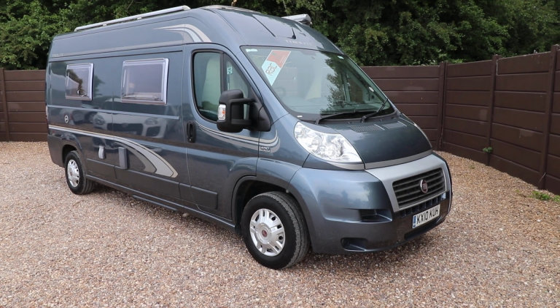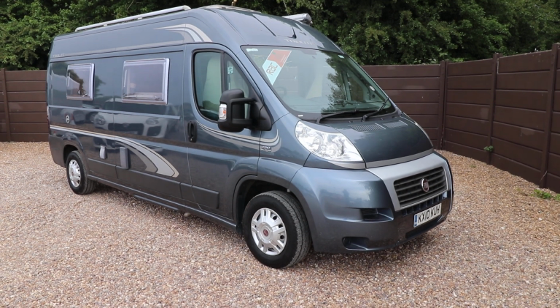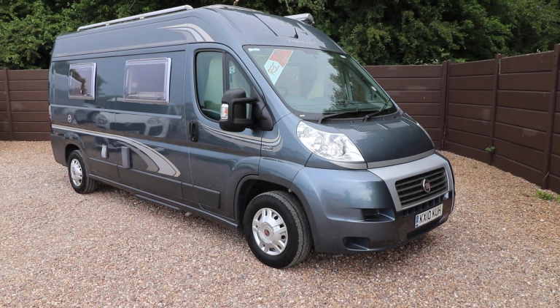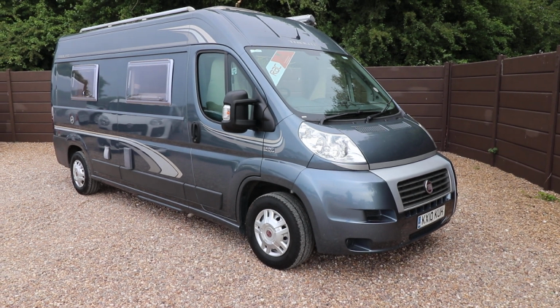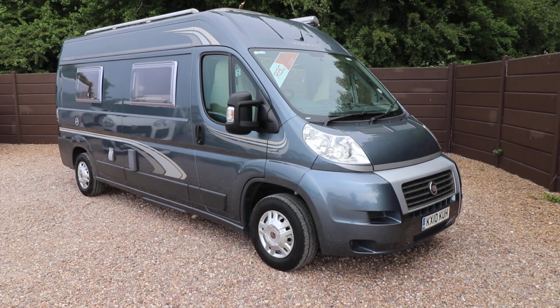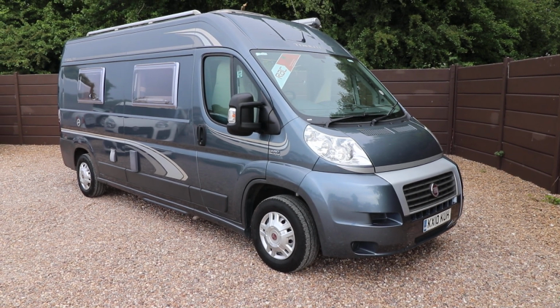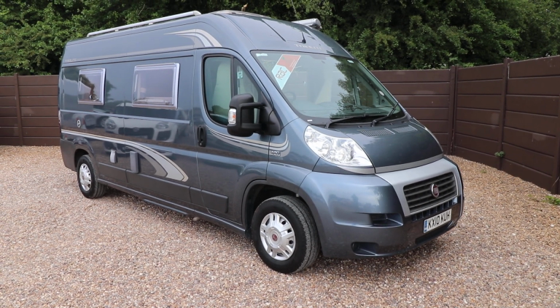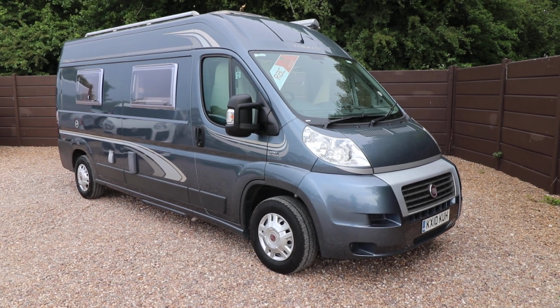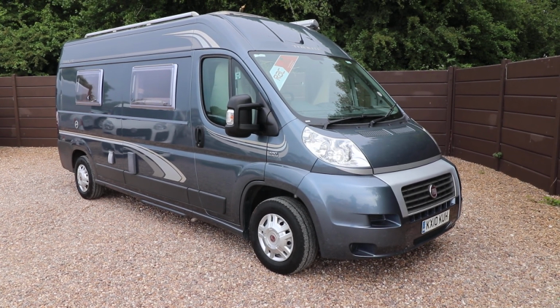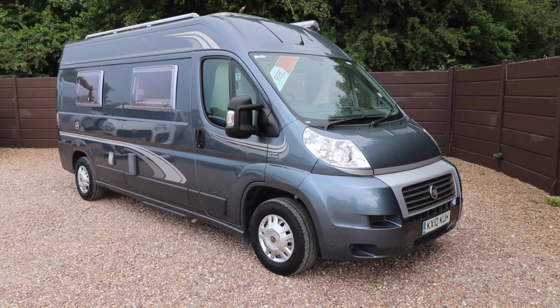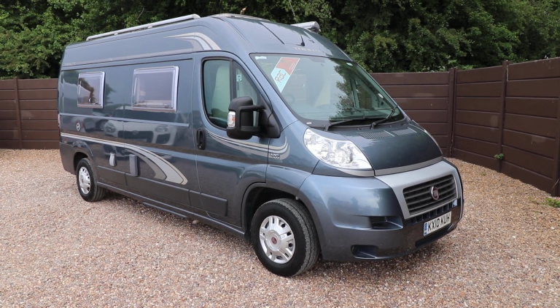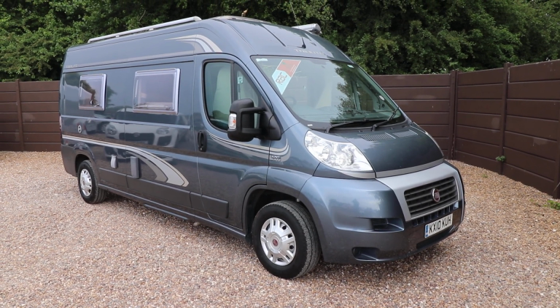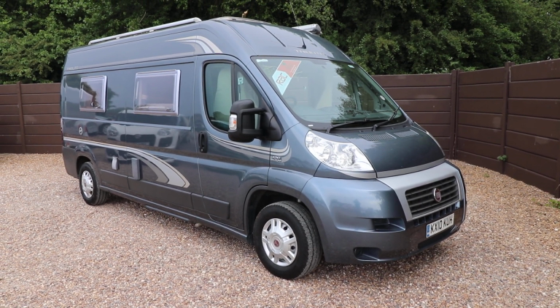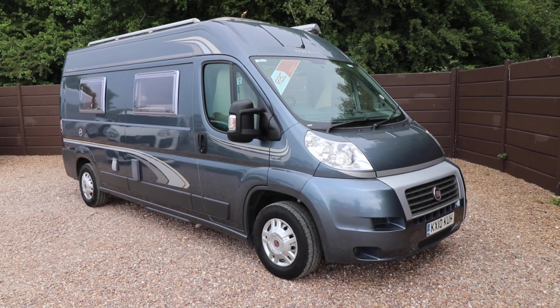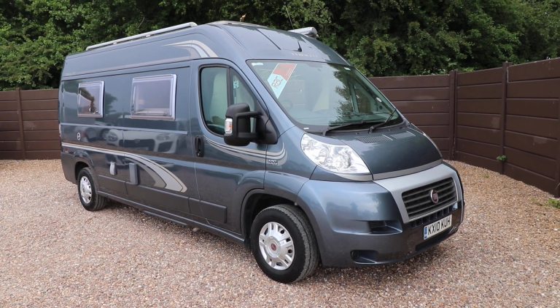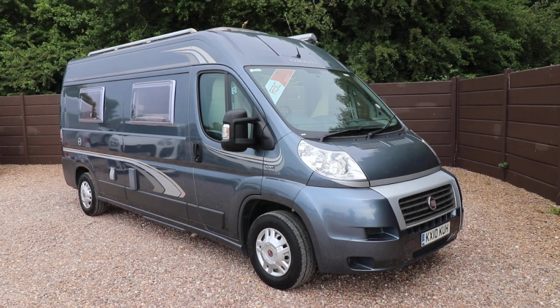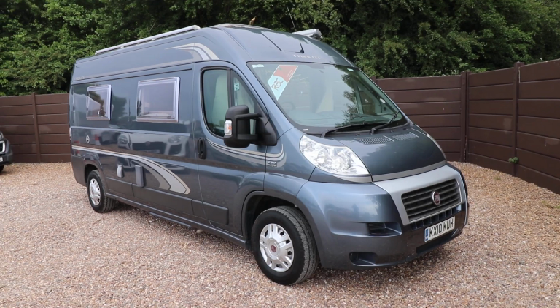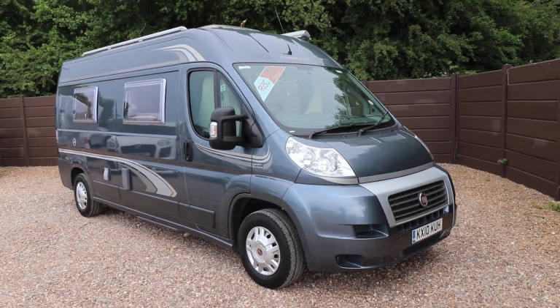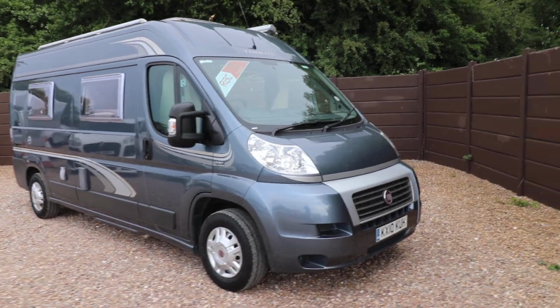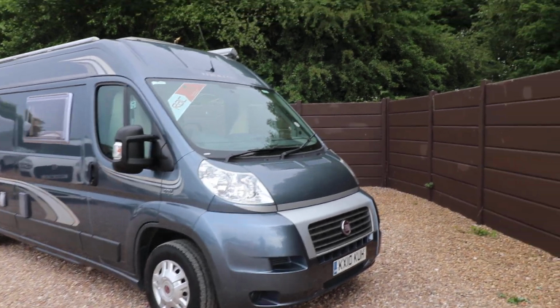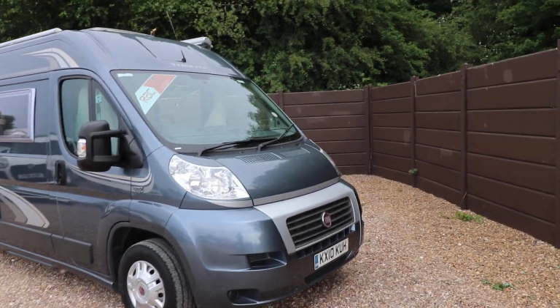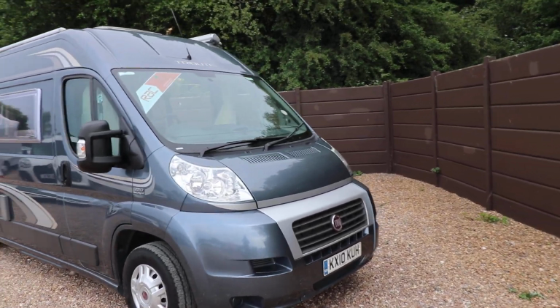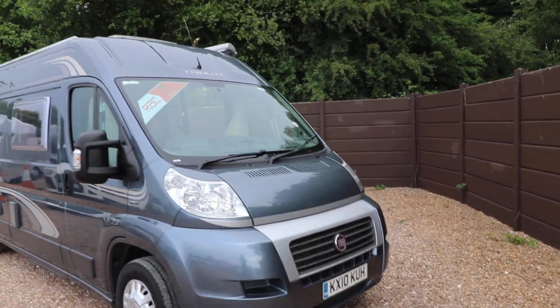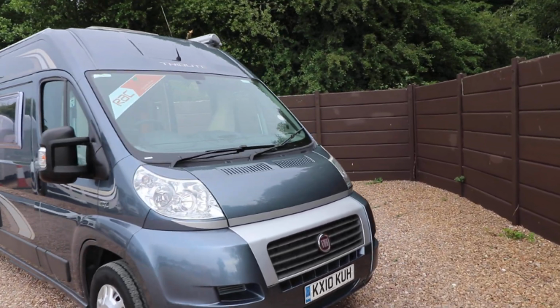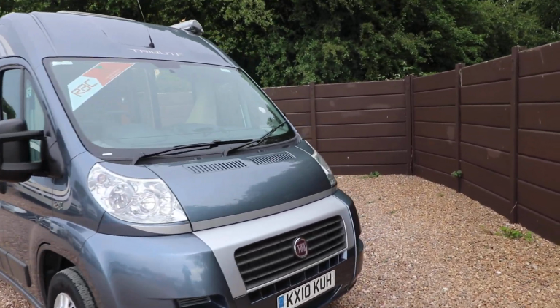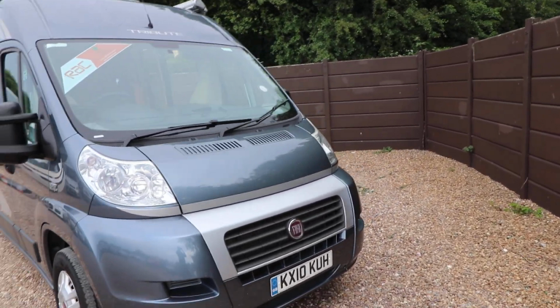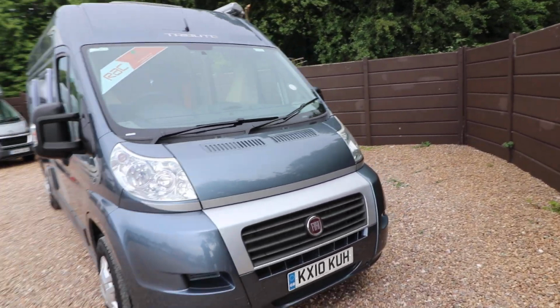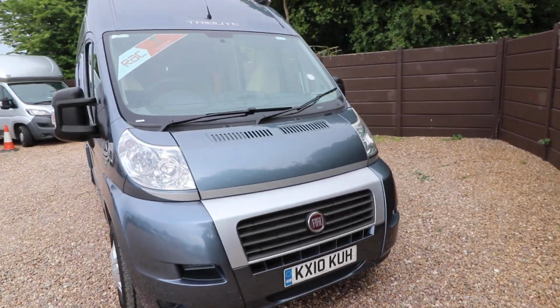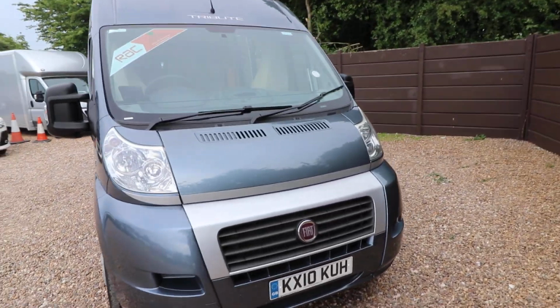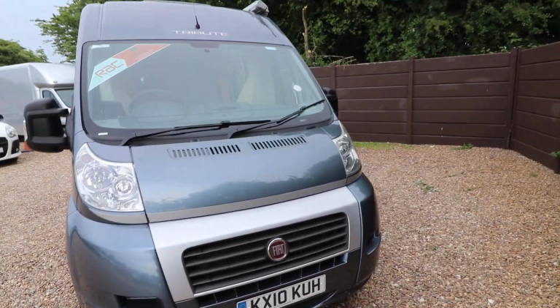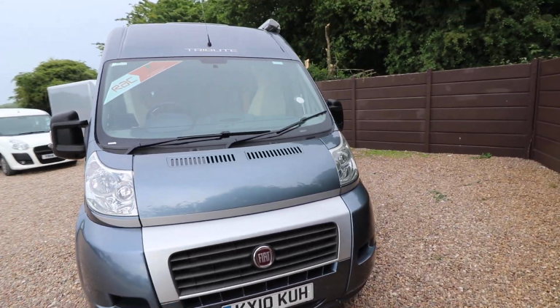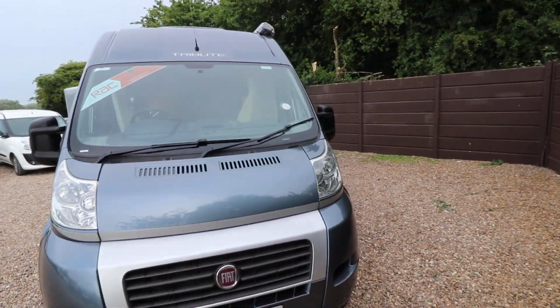Hello, this is Andy Hall from 8TreeMate Homes. I'm going to show you around this Tregano Tribute. It's a 2010, with 33,000 miles and it is built on a Fiat.